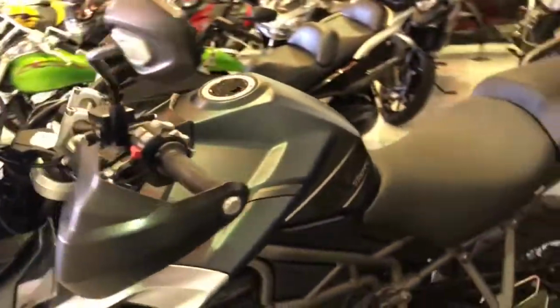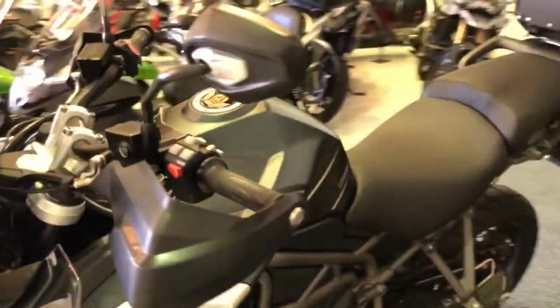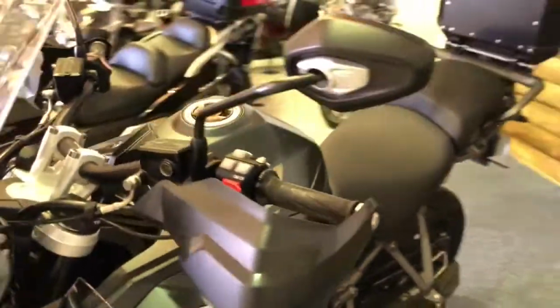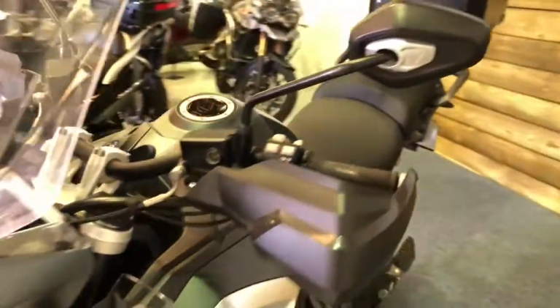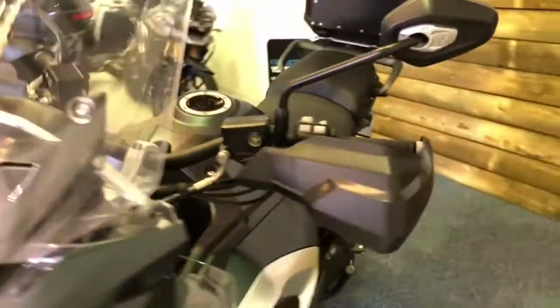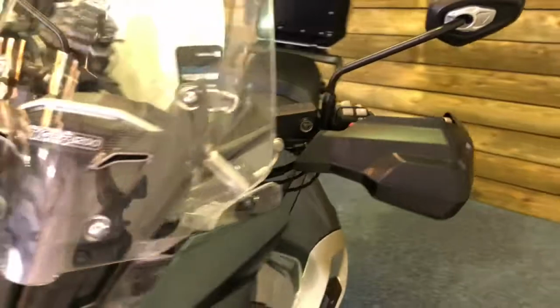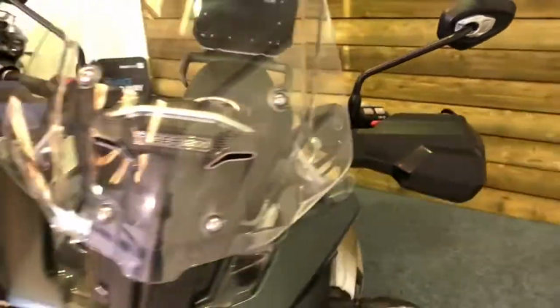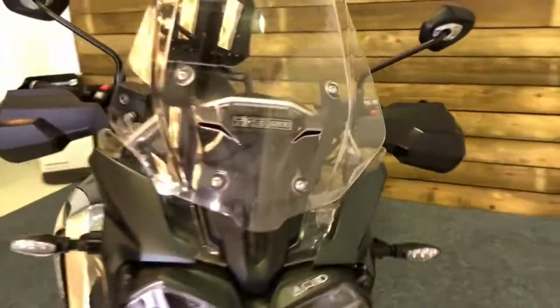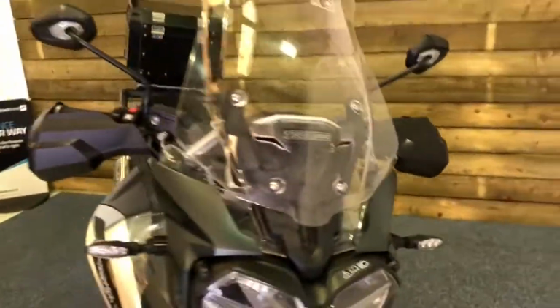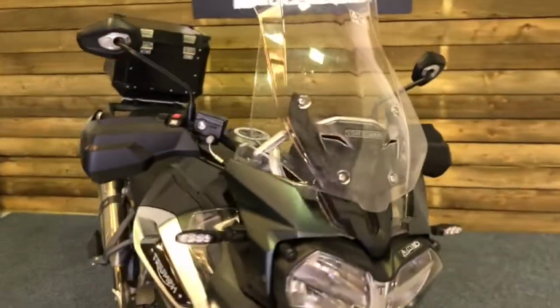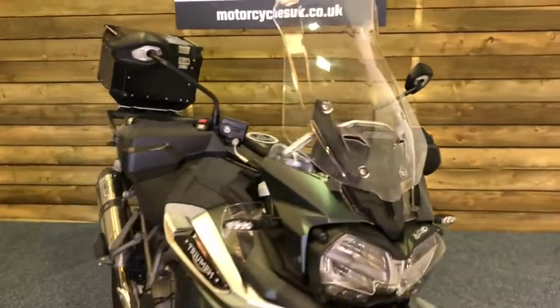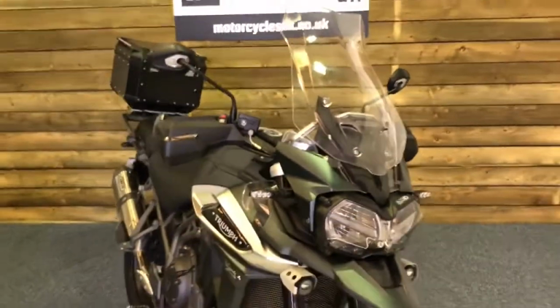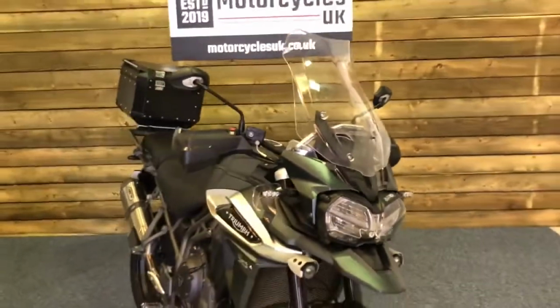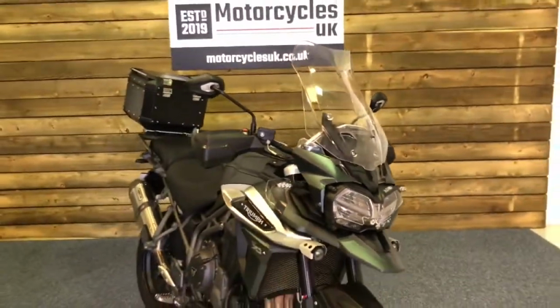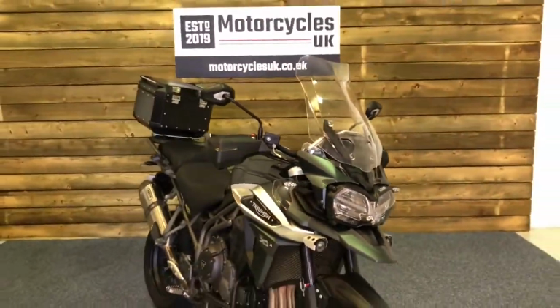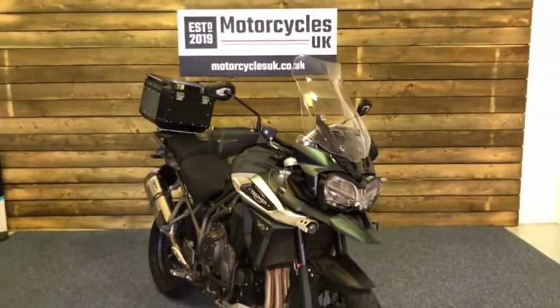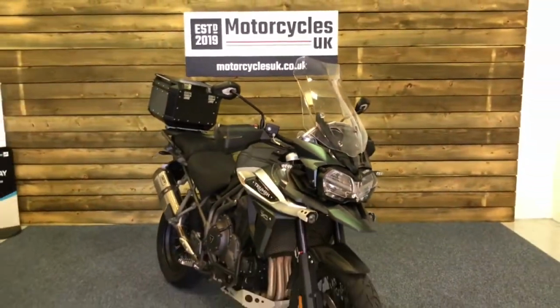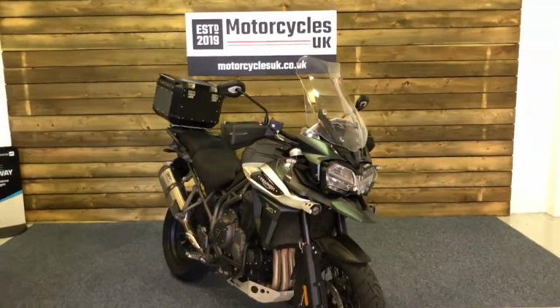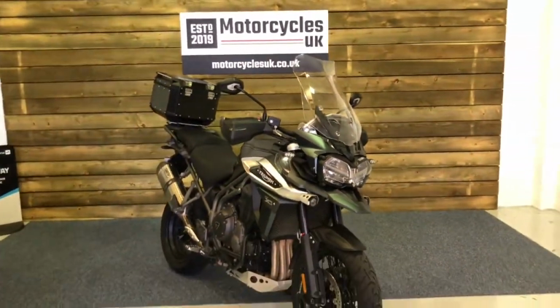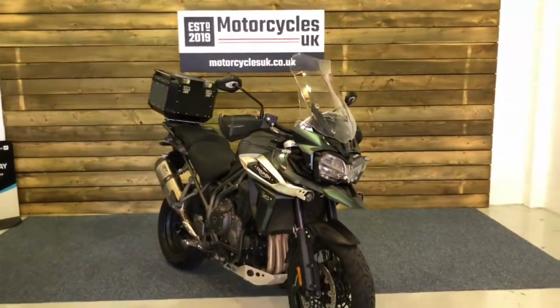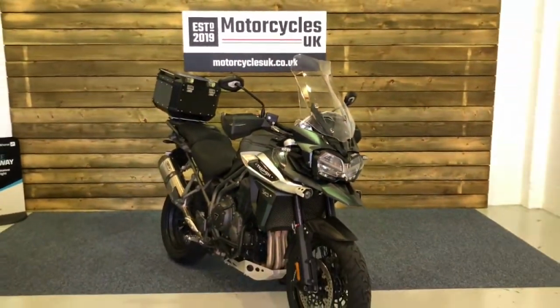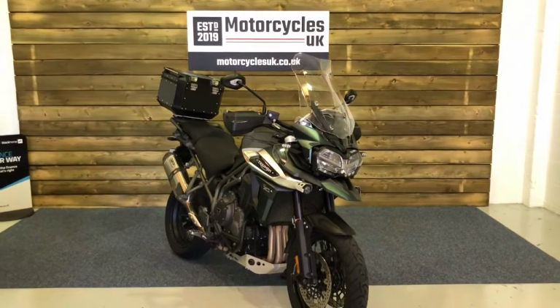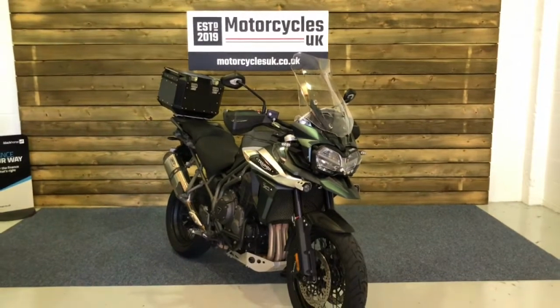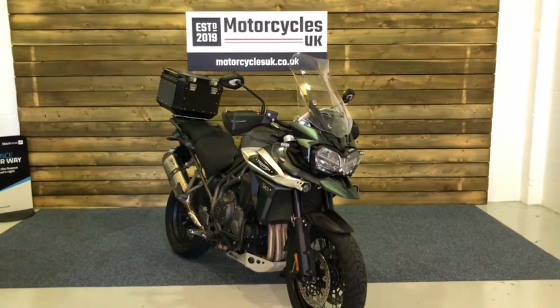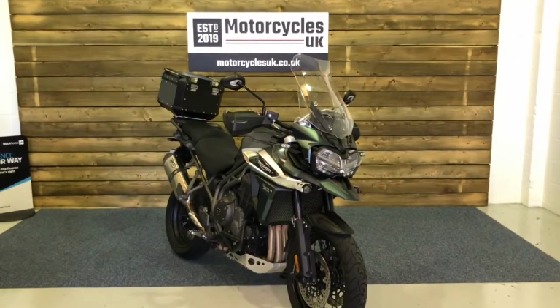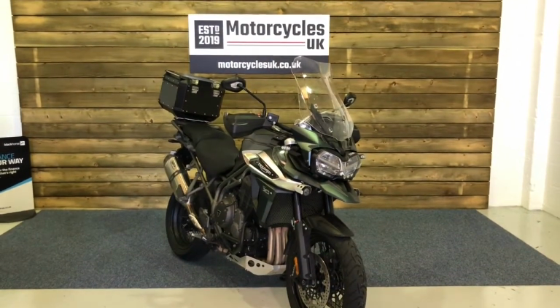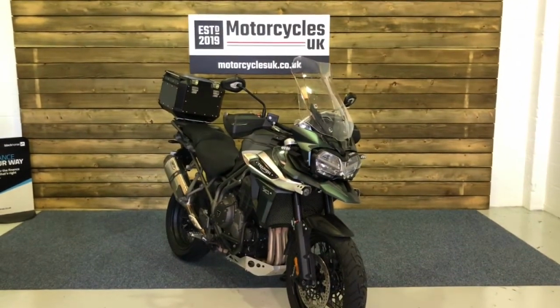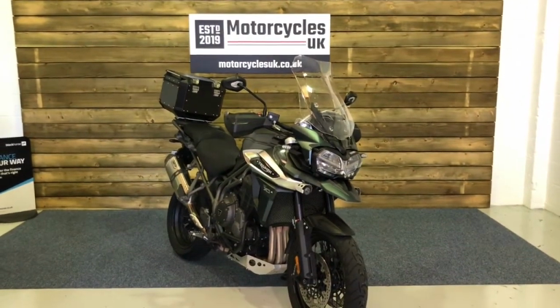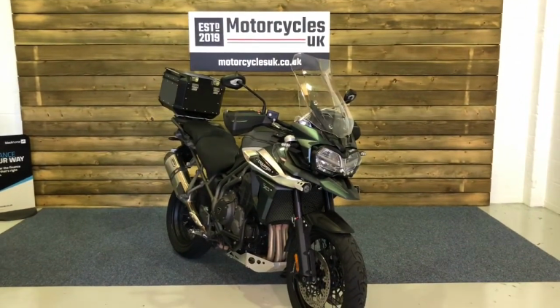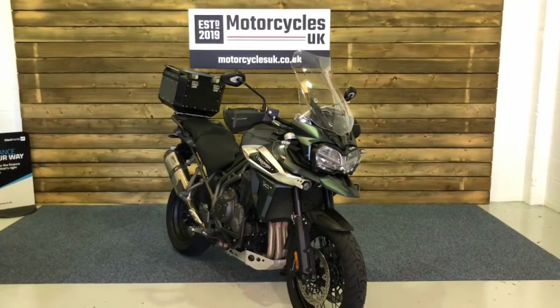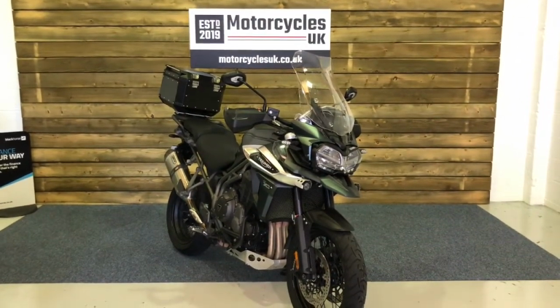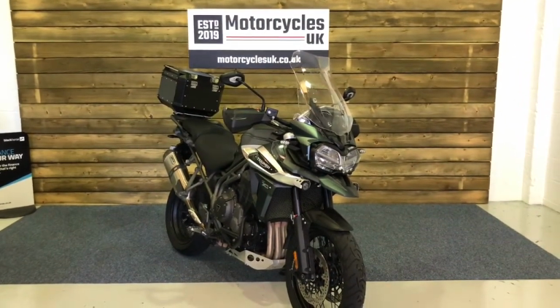Here at Motorcycles UK, all our bikes come with a 12-month MOT, a service if required on the motorcycle at time of sale, and a thorough safety inspection. We also offer nationwide delivery — please contact us for a quote.